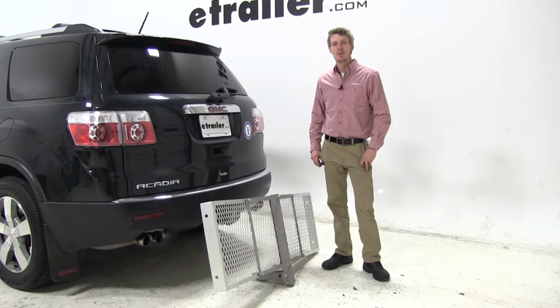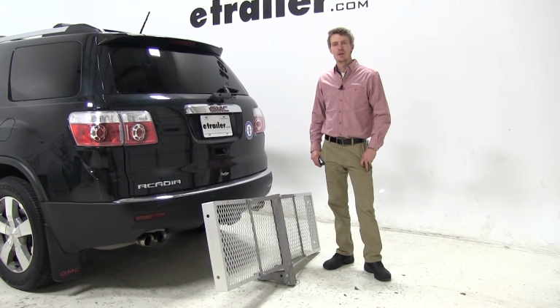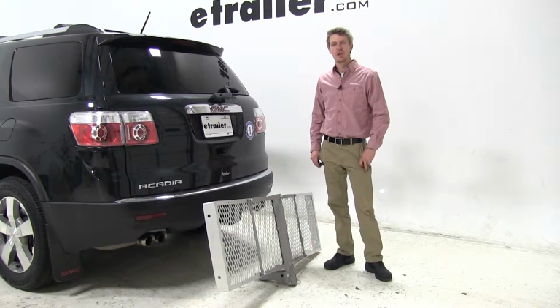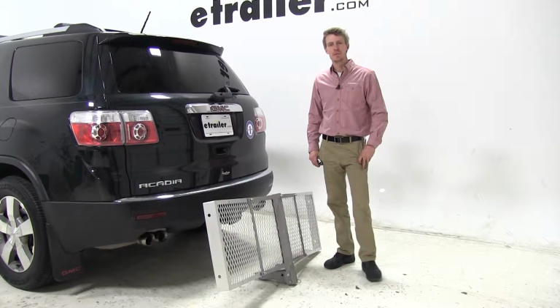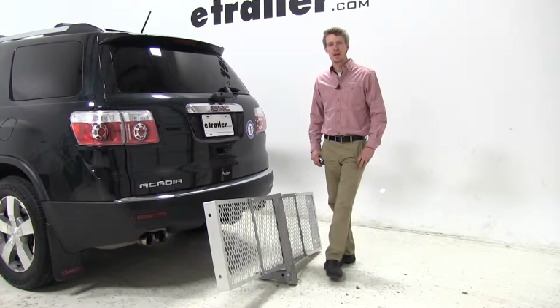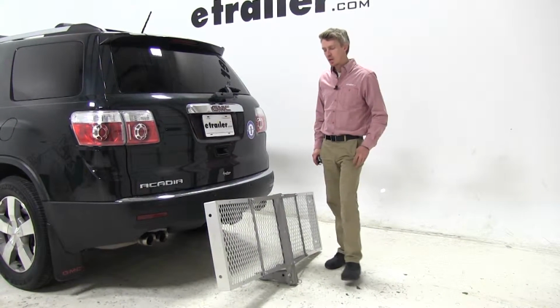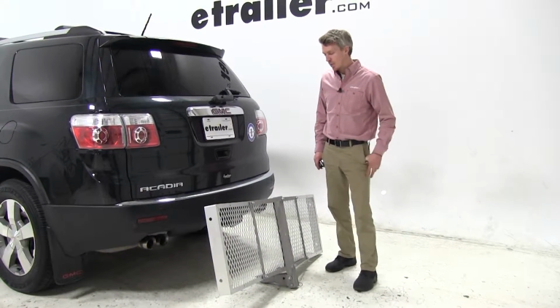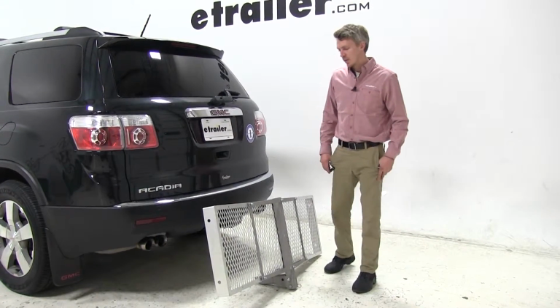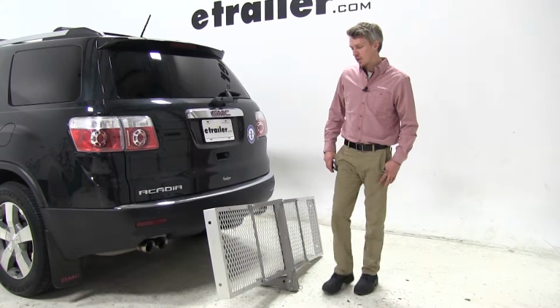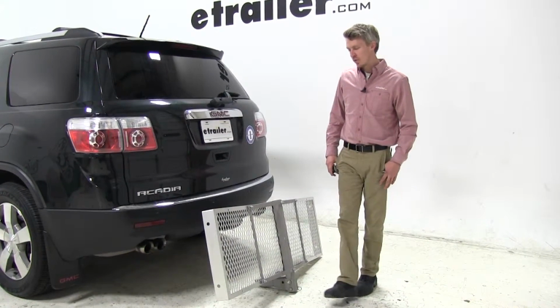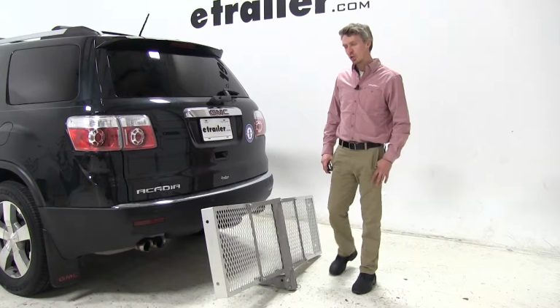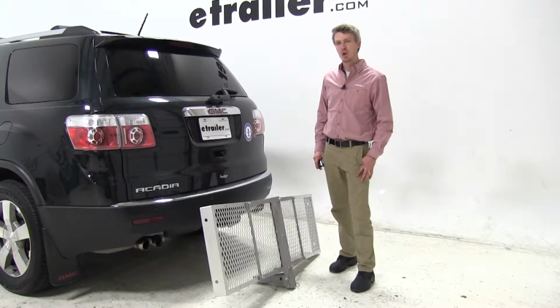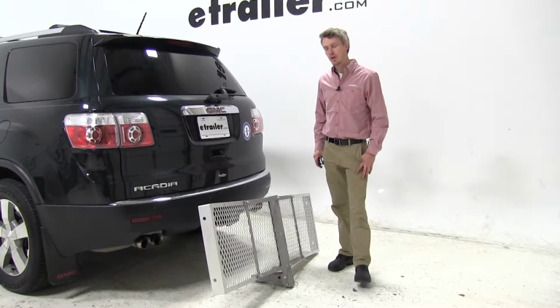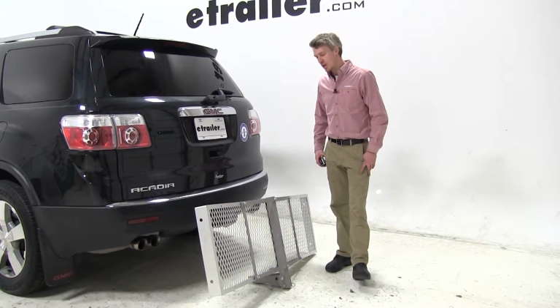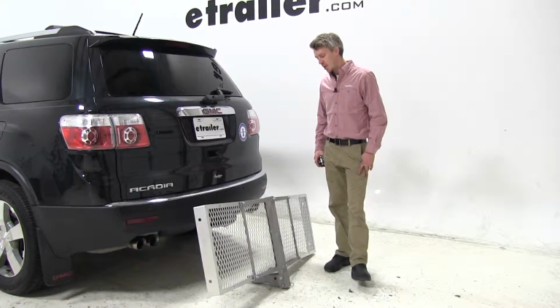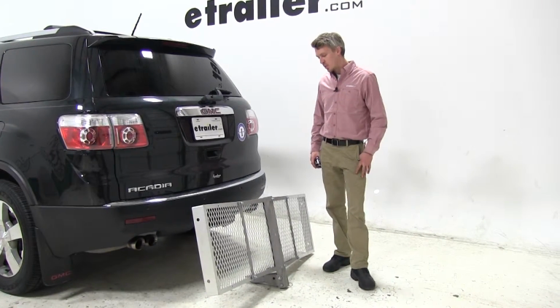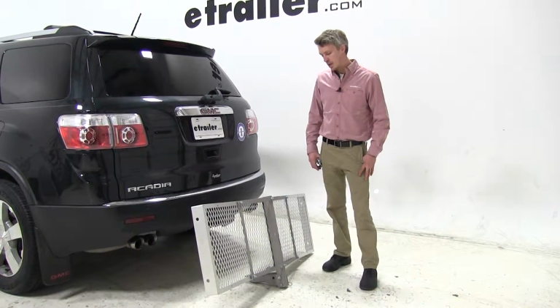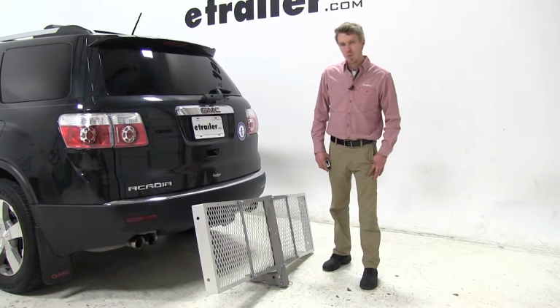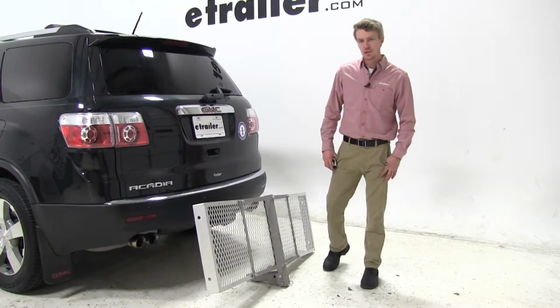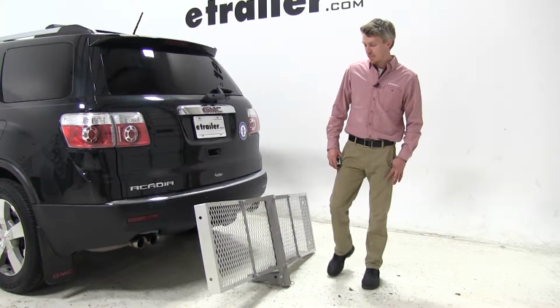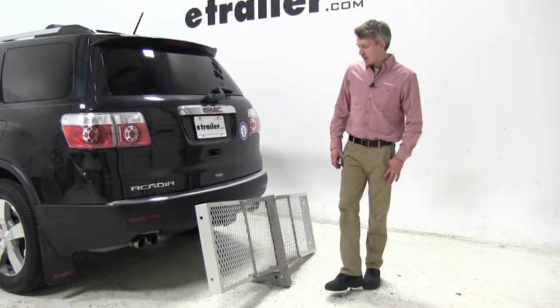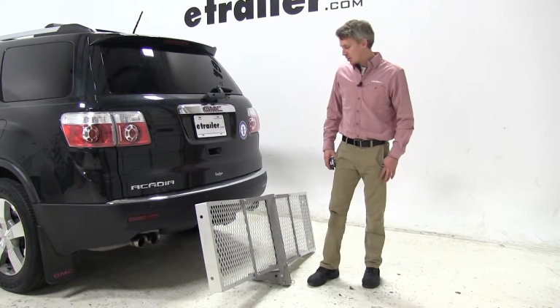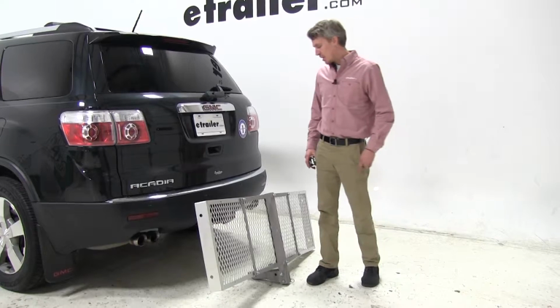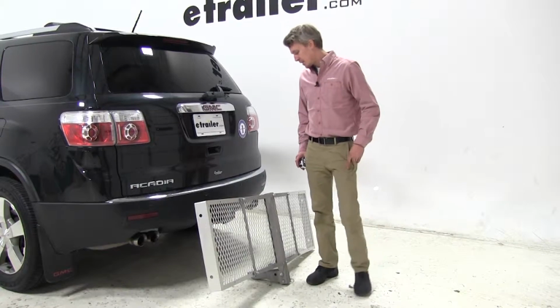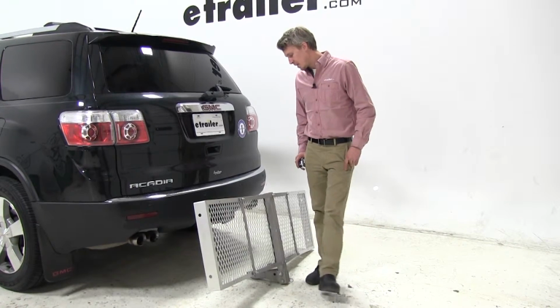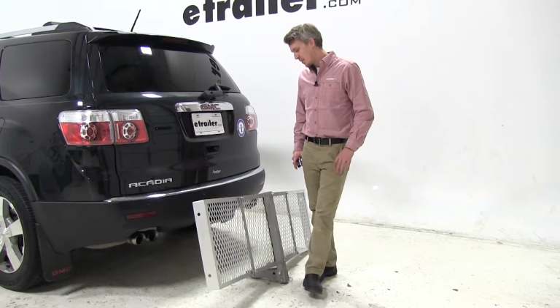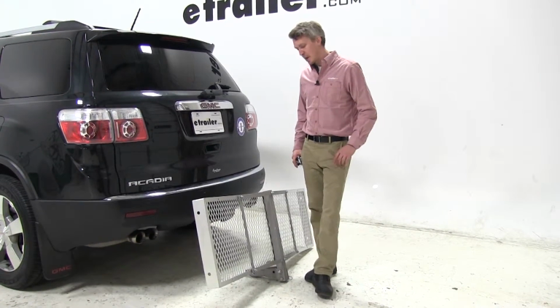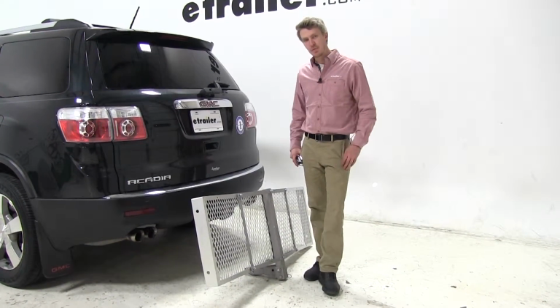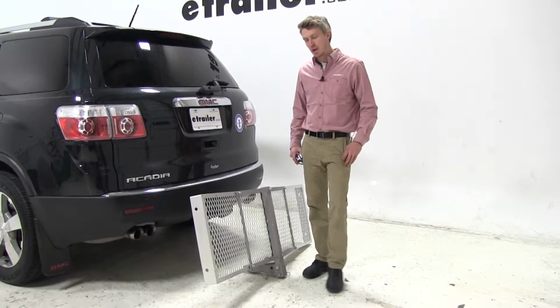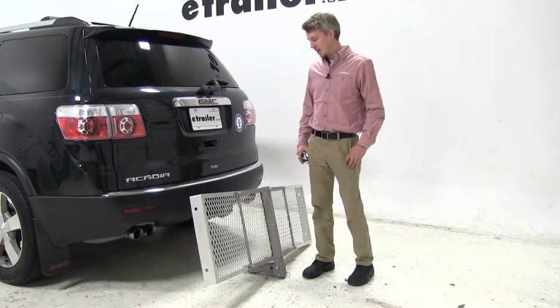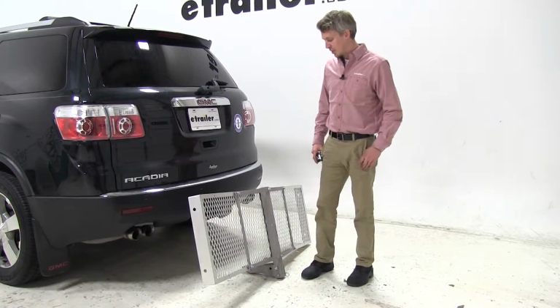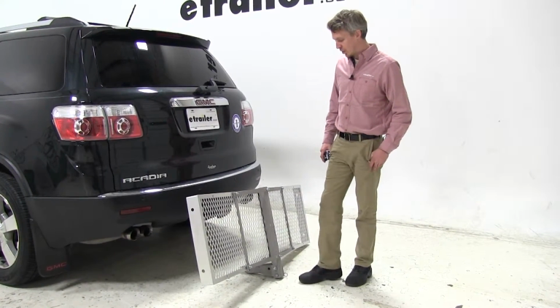Today in our 2011 GMC Acadia, we will be test fitting the Curt Folding Aluminum Cargo Carrier, part number C18100. Its dimensions are 19 by 60, it has a max capacity of 500 pounds, and it's for 2-inch hitches only.